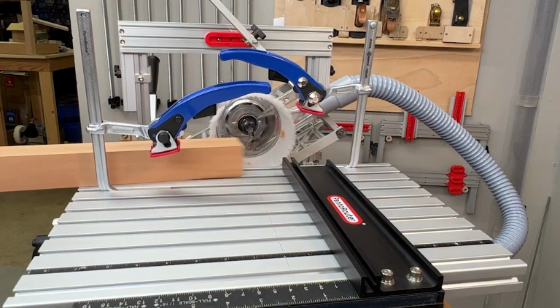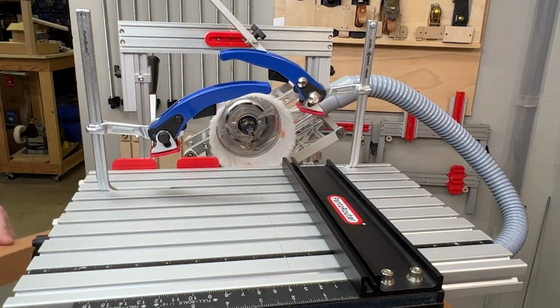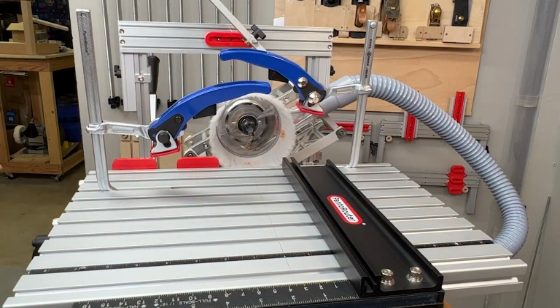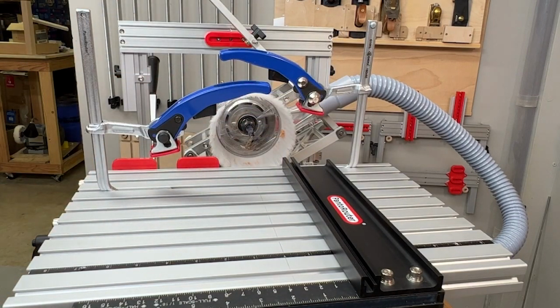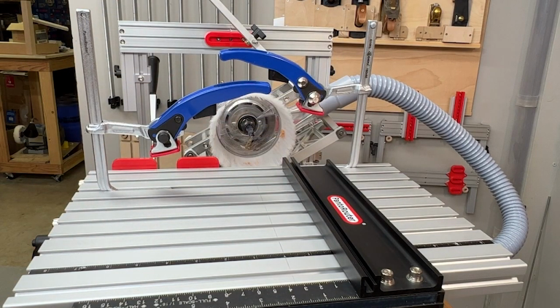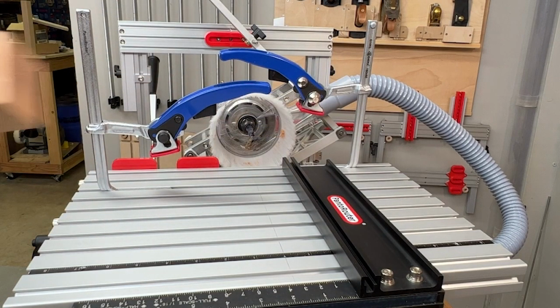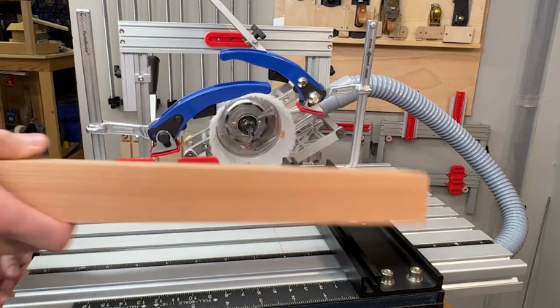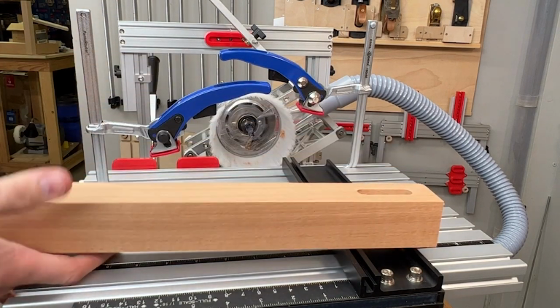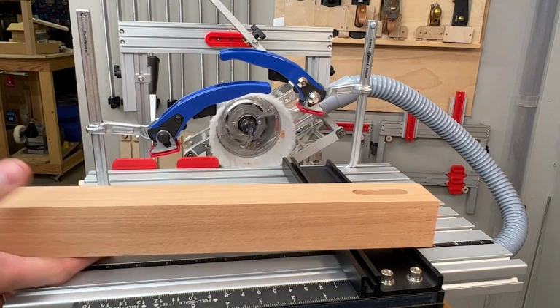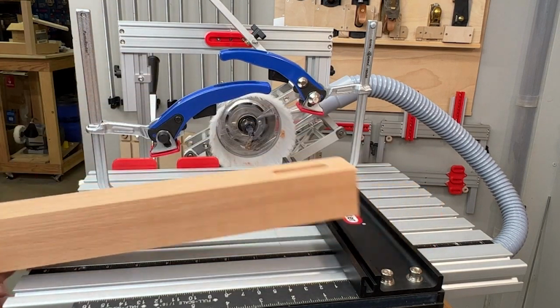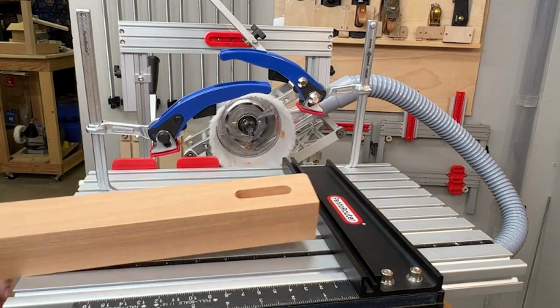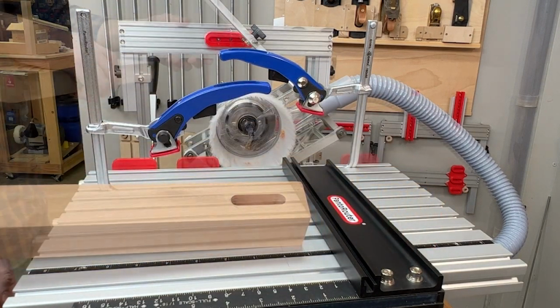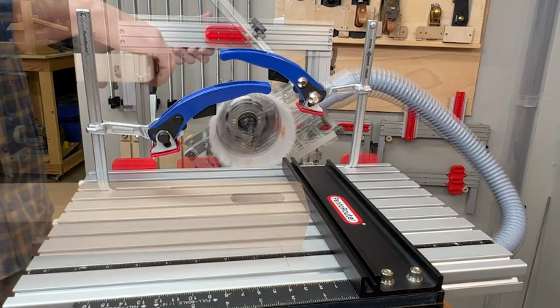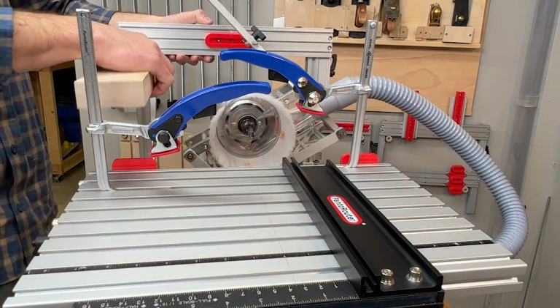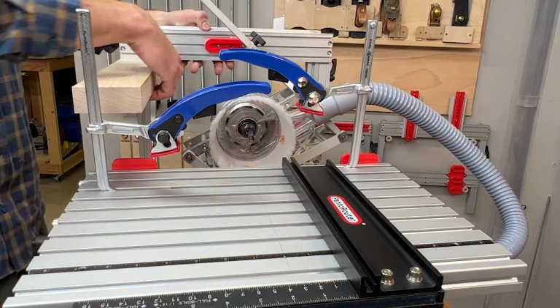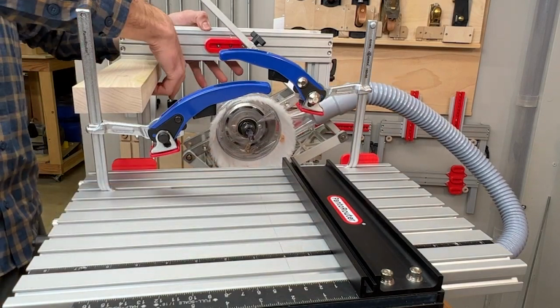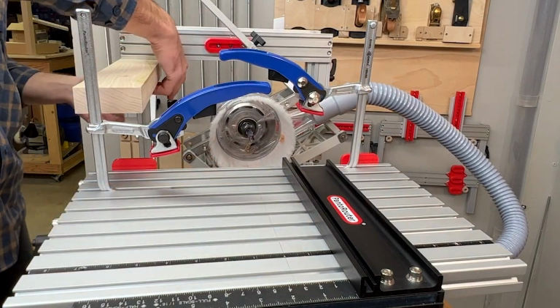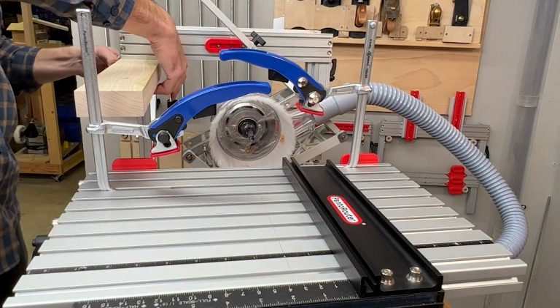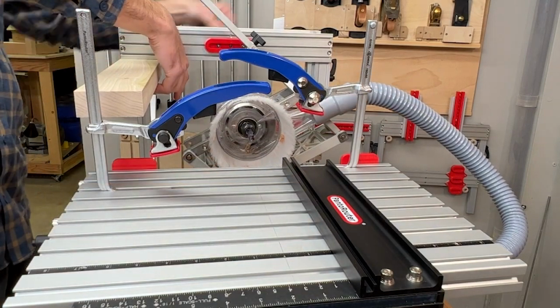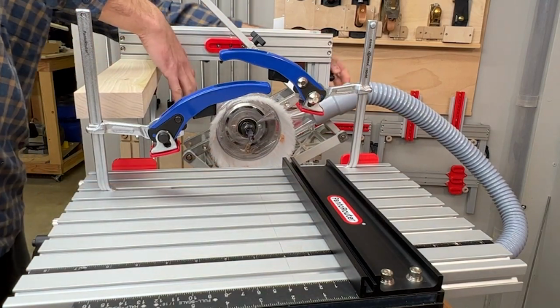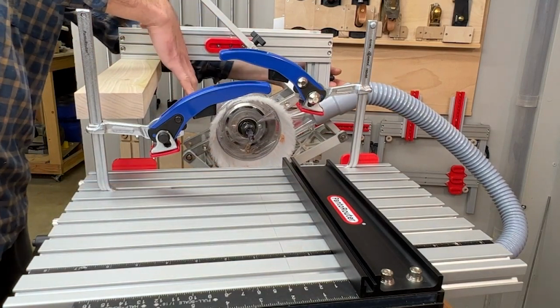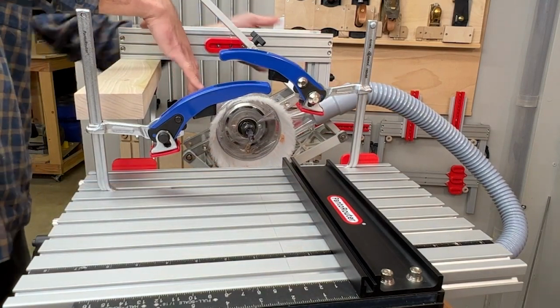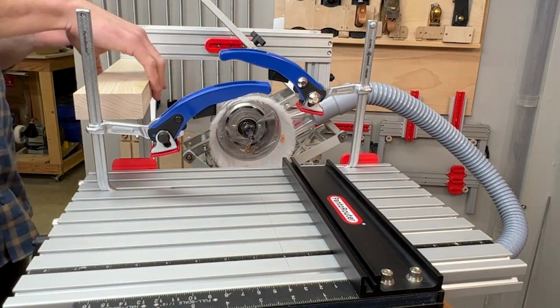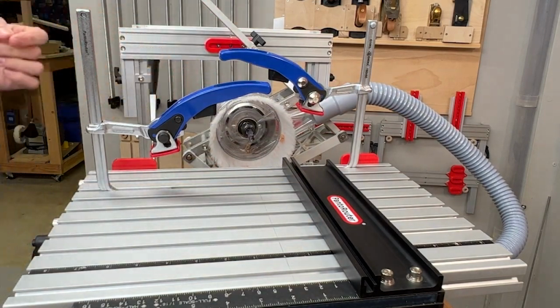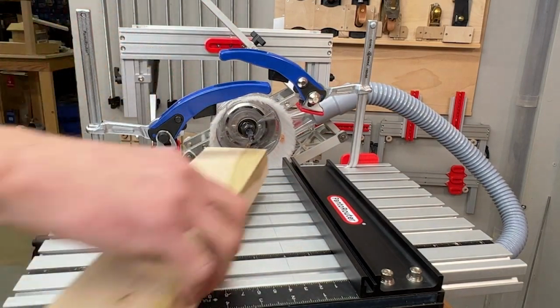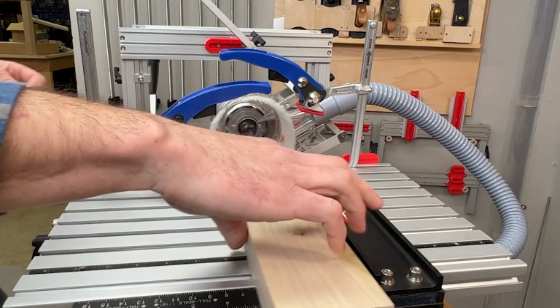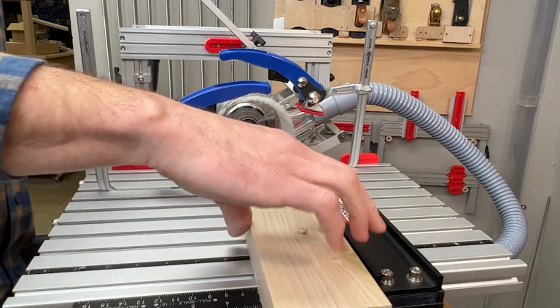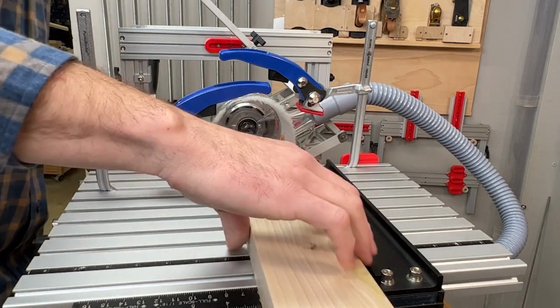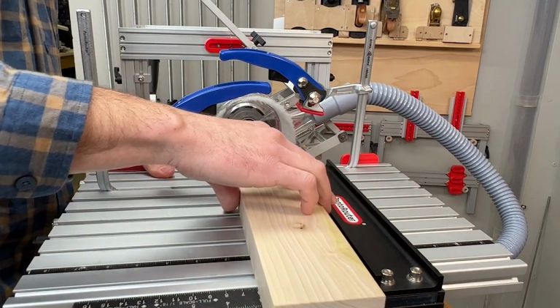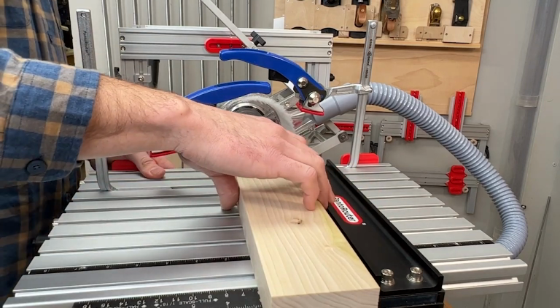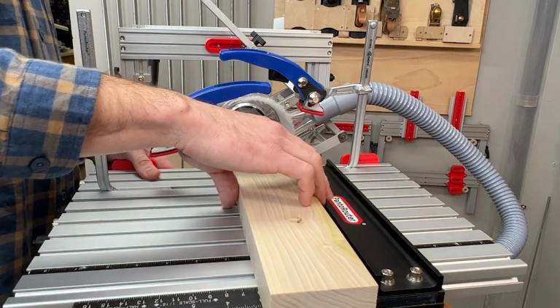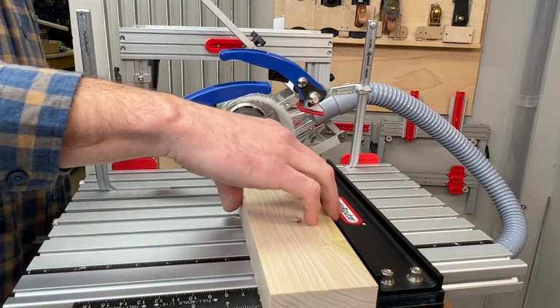Centering our workpiece vertically is extraordinarily easy using the built-in thickness gauge. There is no measuring — just squeeze the piece between the gauge and the template holder and your workpiece is dead center.